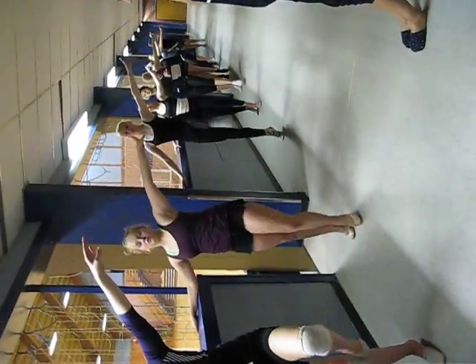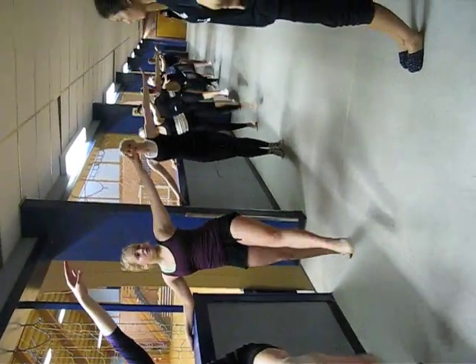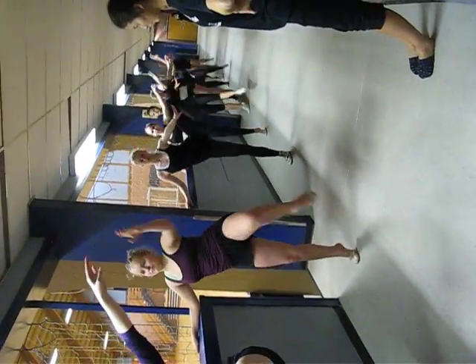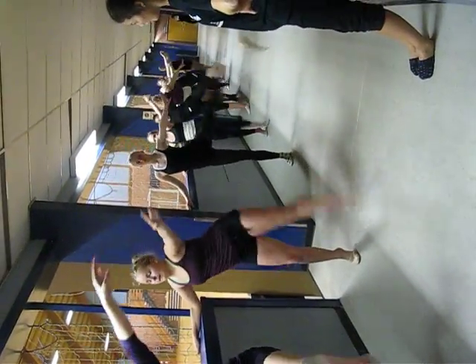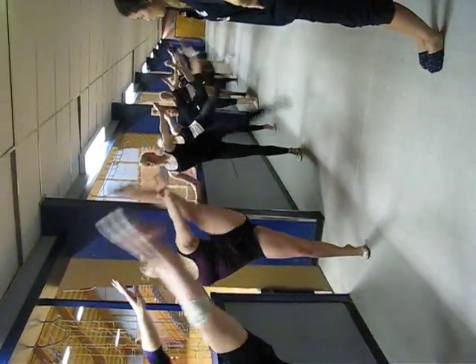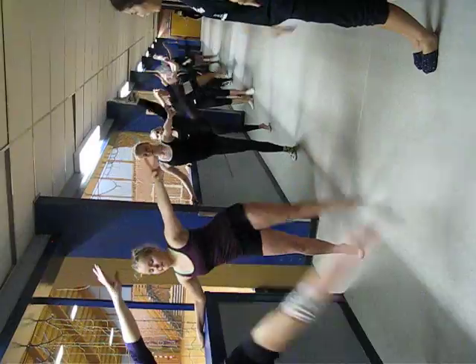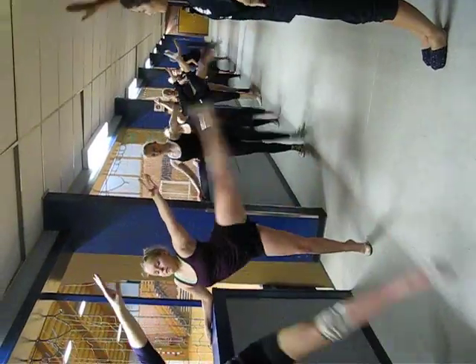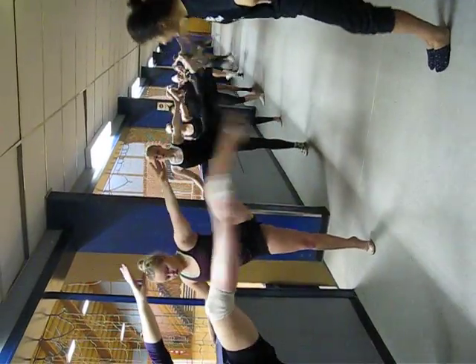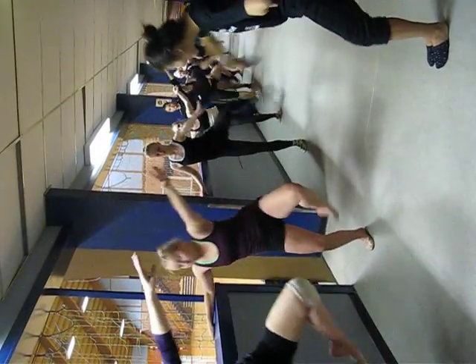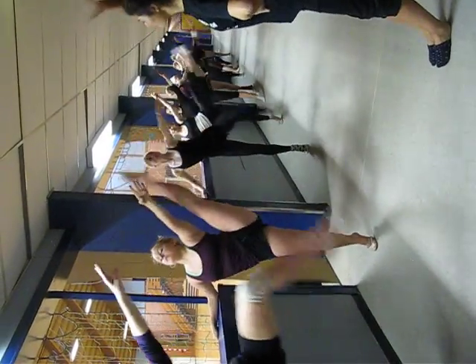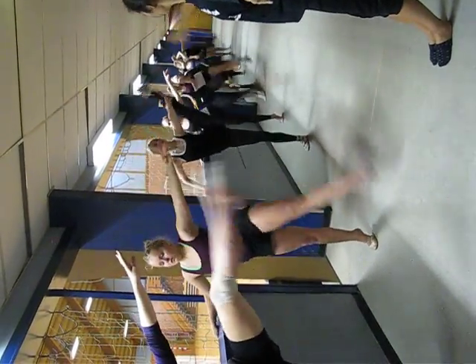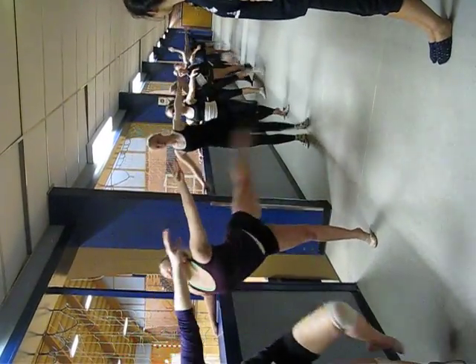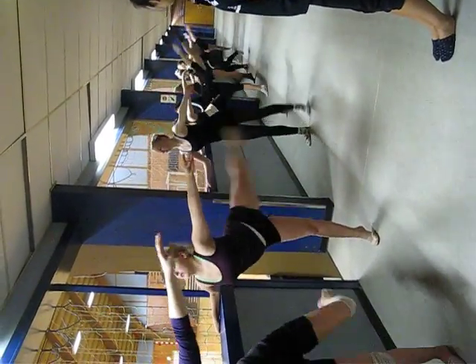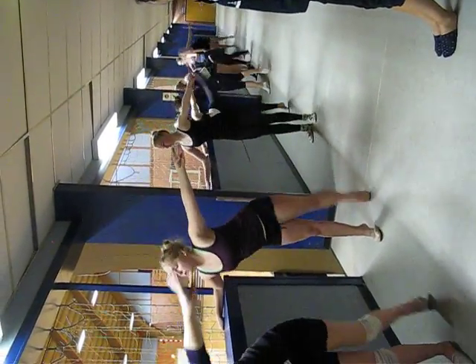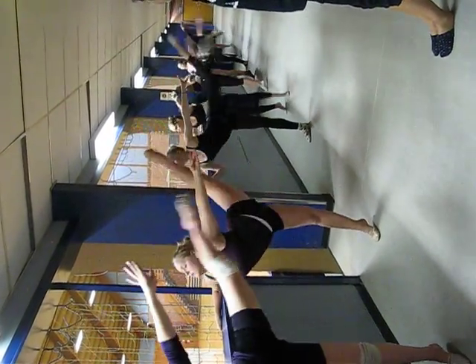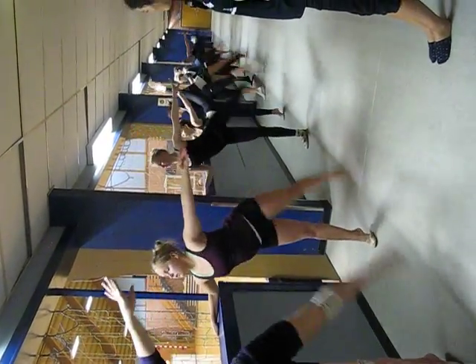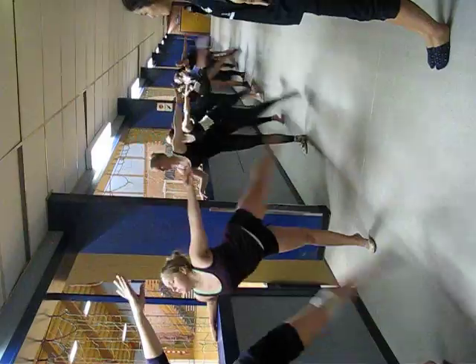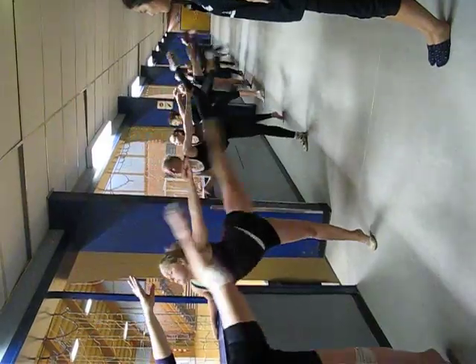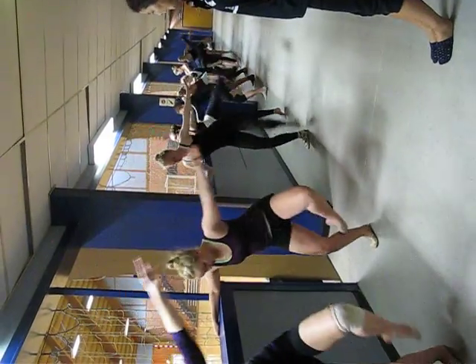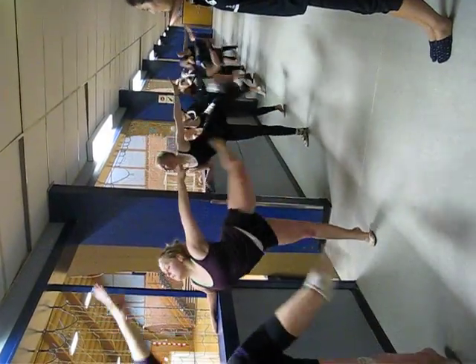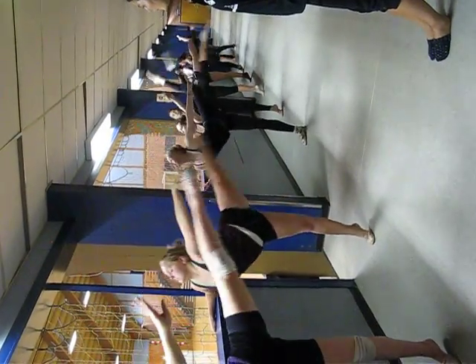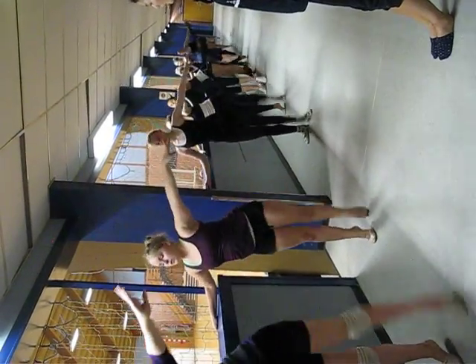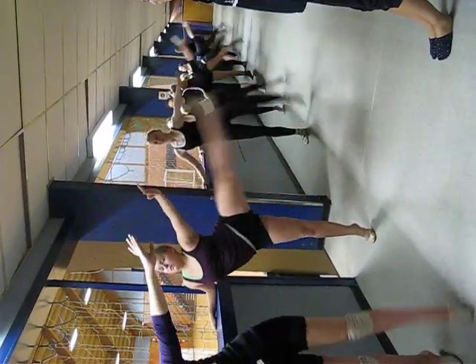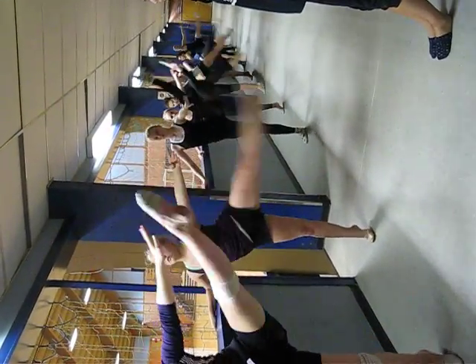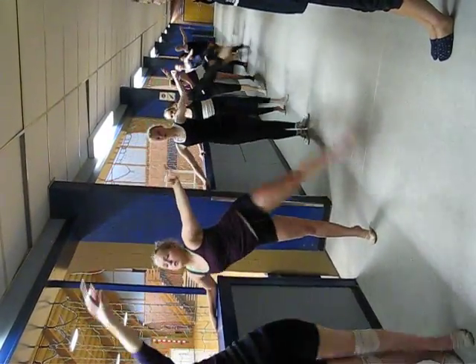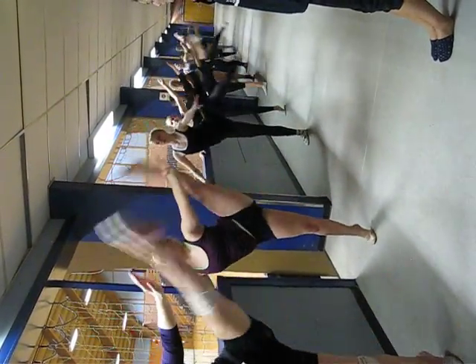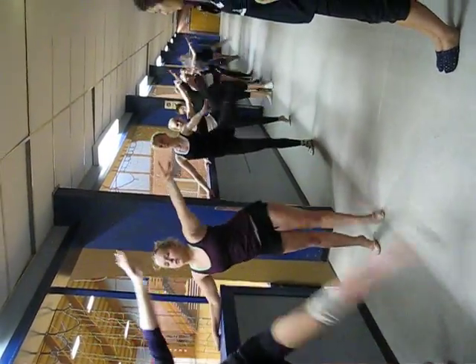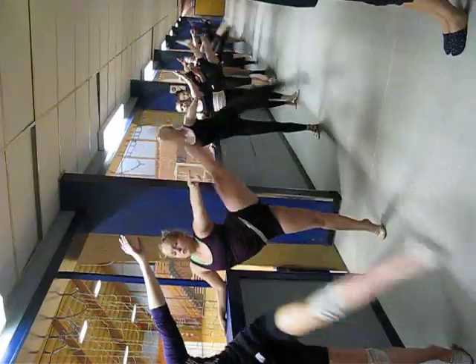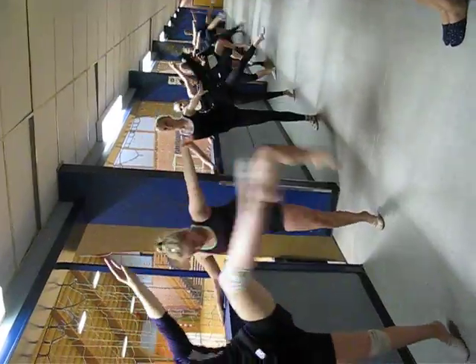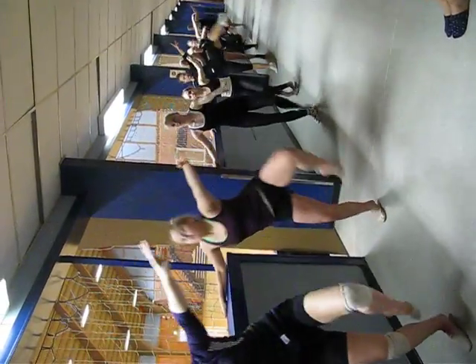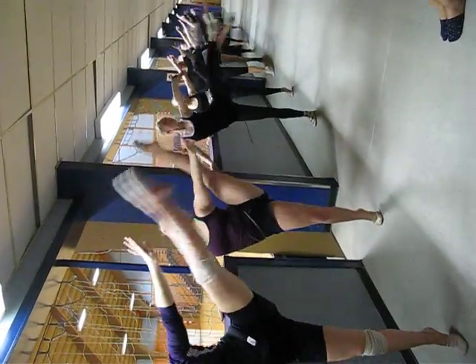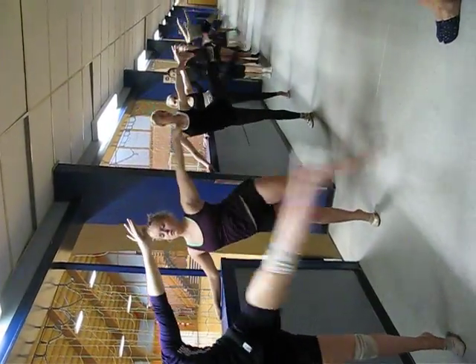On the side. 1, 2, and 3, plie, and 4. Back. 1, 2, 3, plie, and 4. Back. 1, 2, 3, plie, and 4. Okay, and the last one.